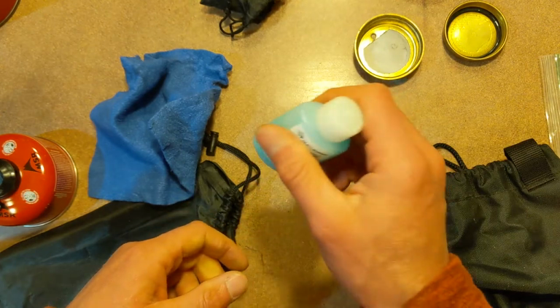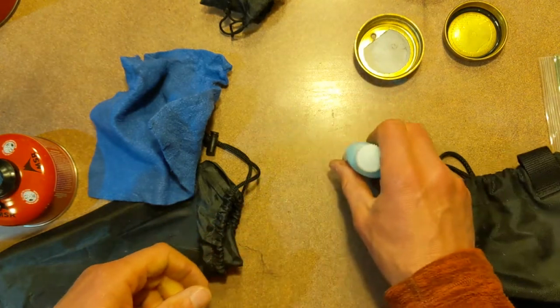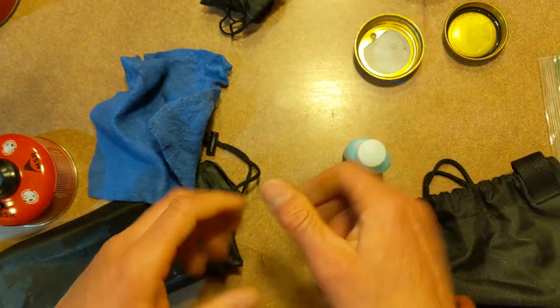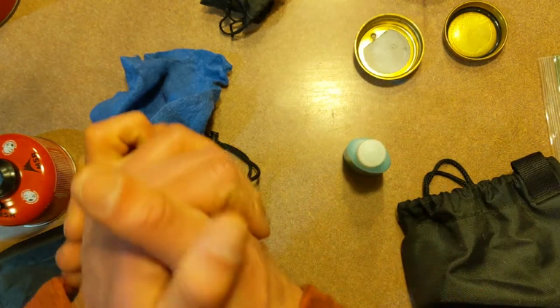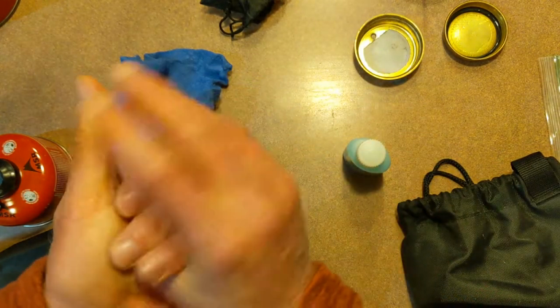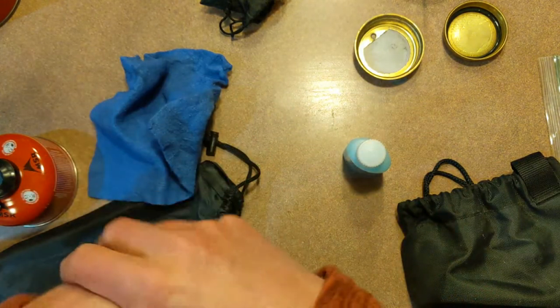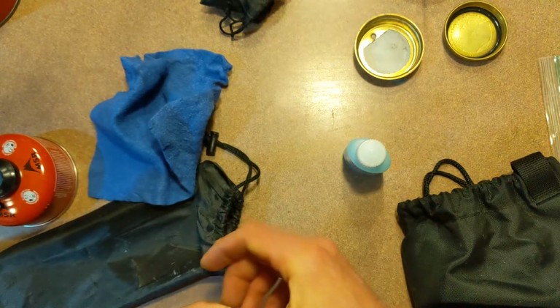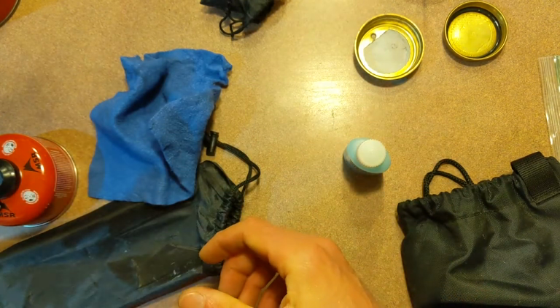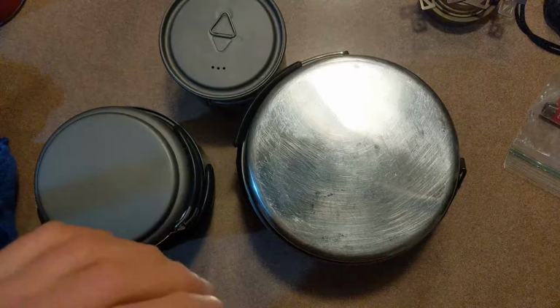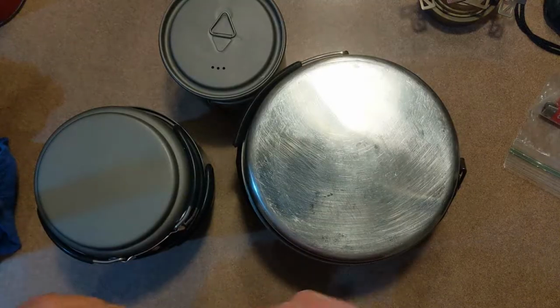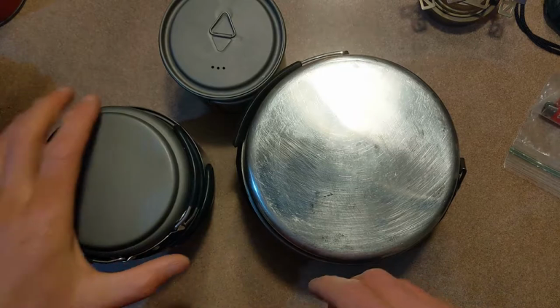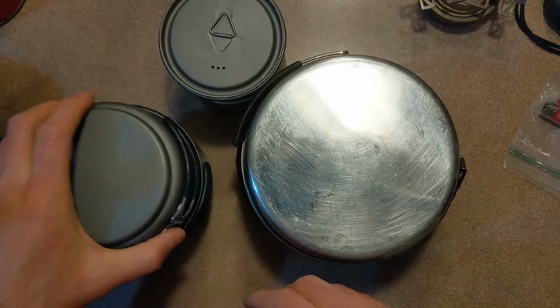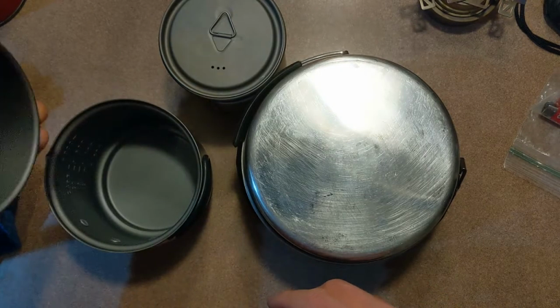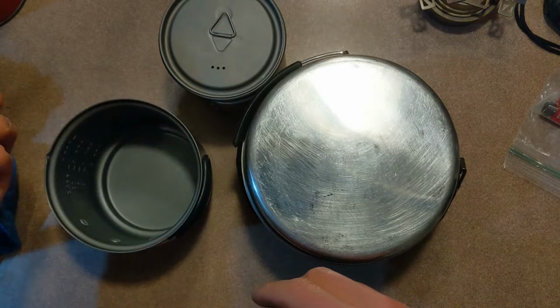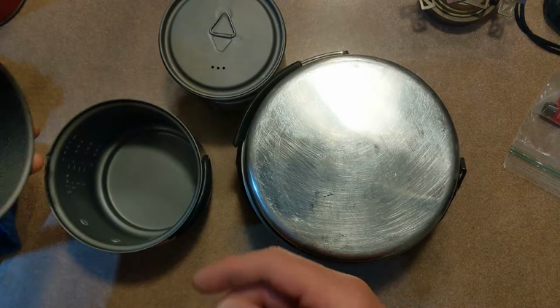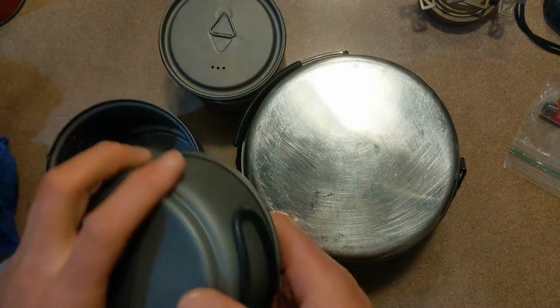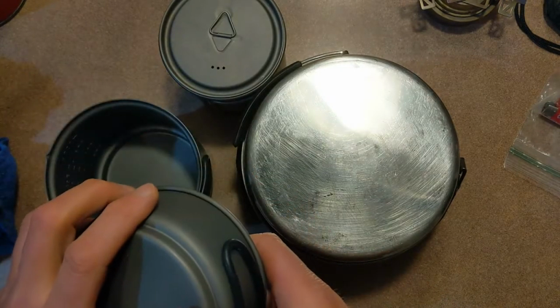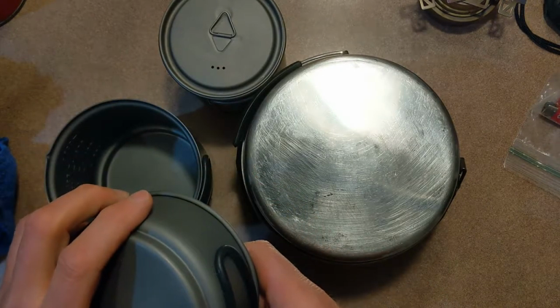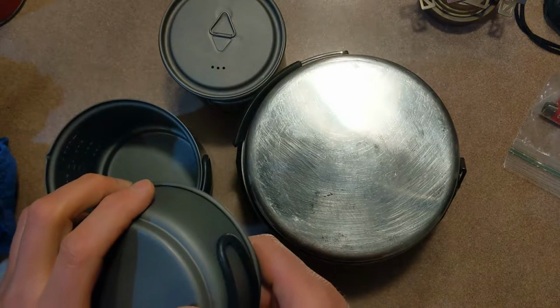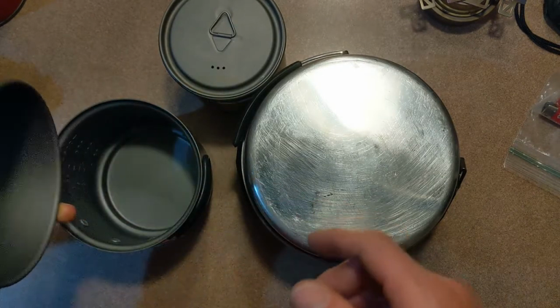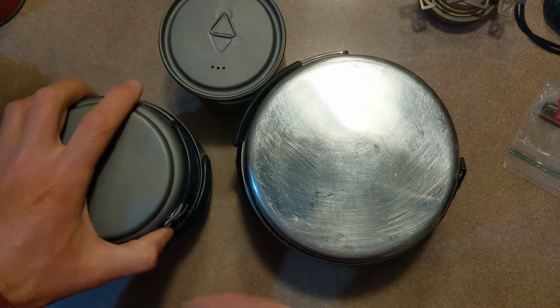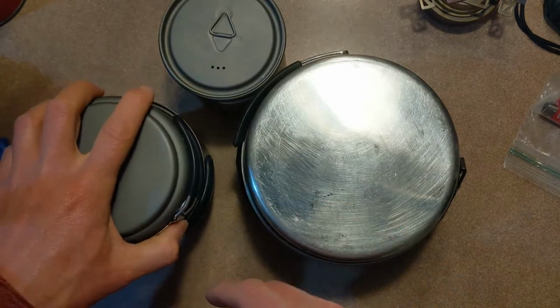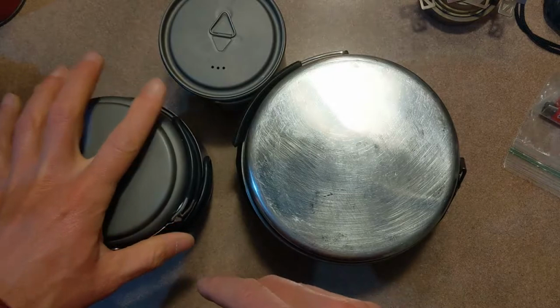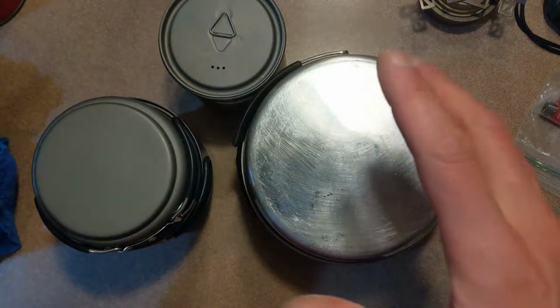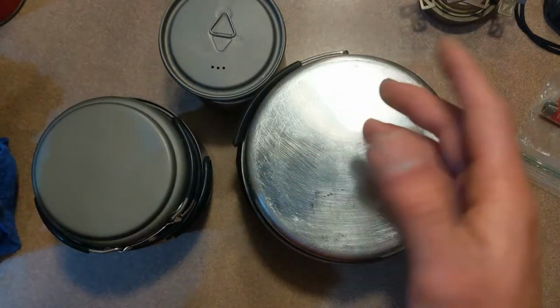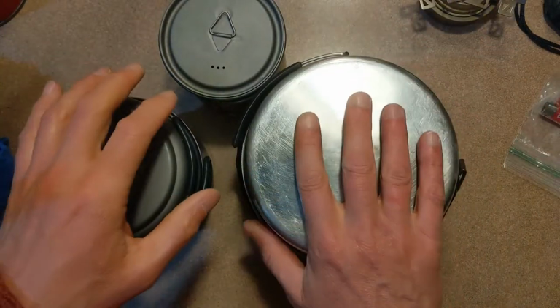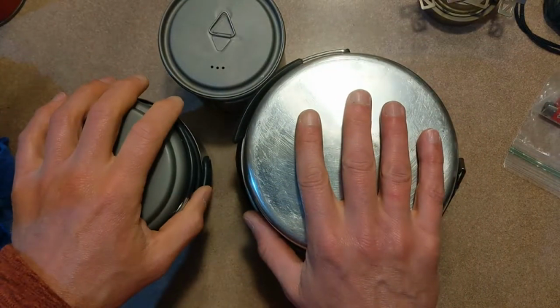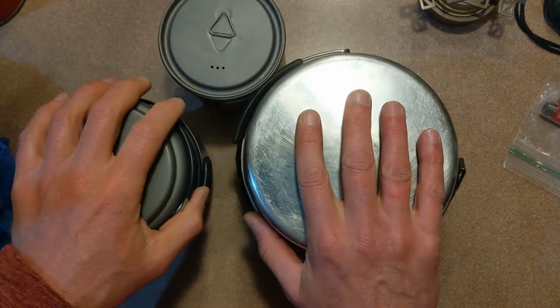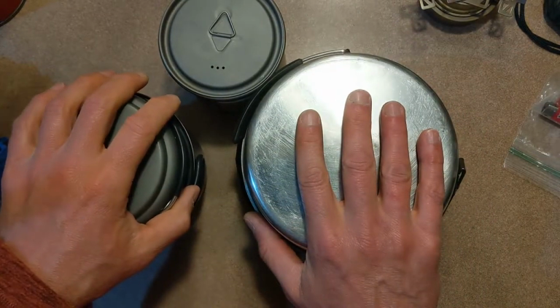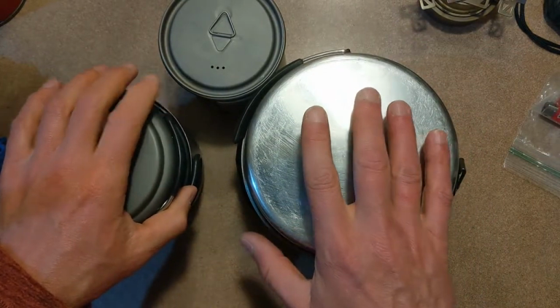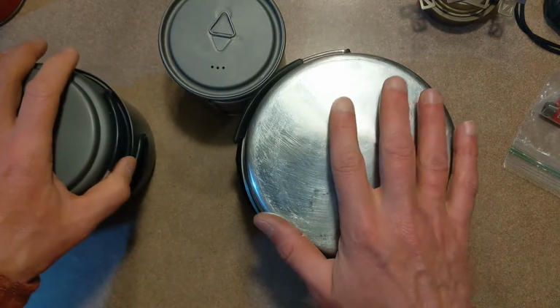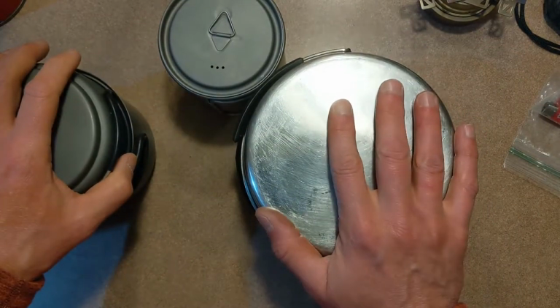Alright, let's go outside and cook something. Actually, let's talk about pots a little bit. I'll show you the three main types of pots you'll run across when you go shopping for this stuff.